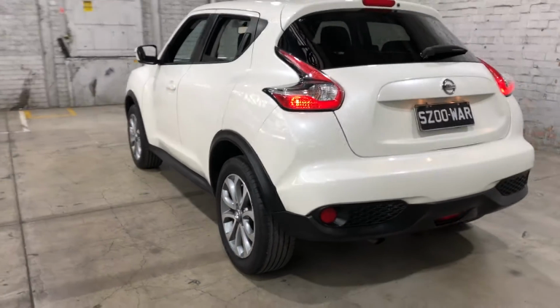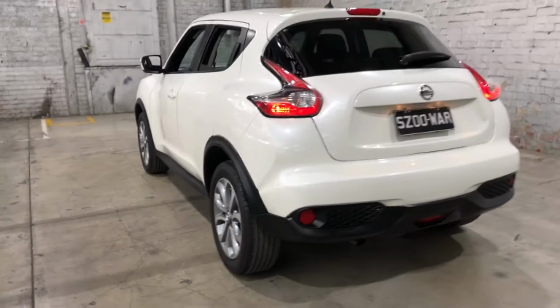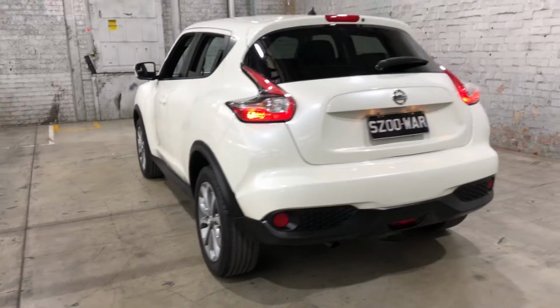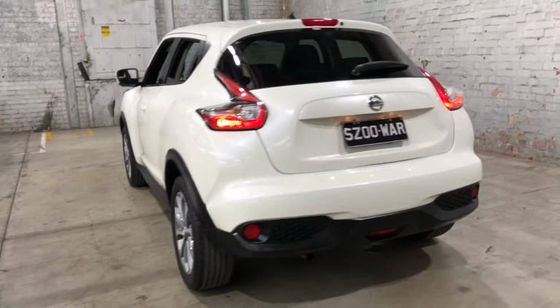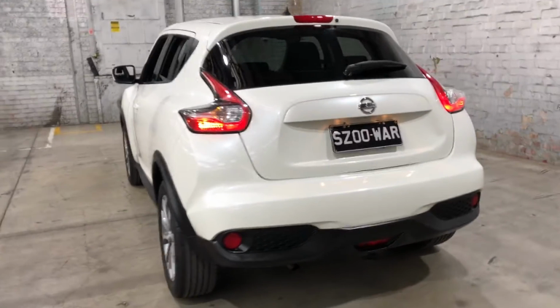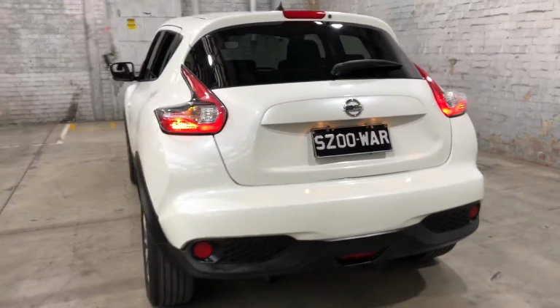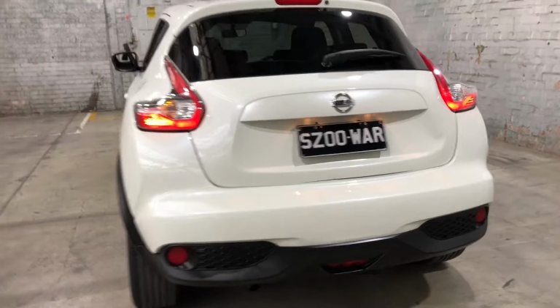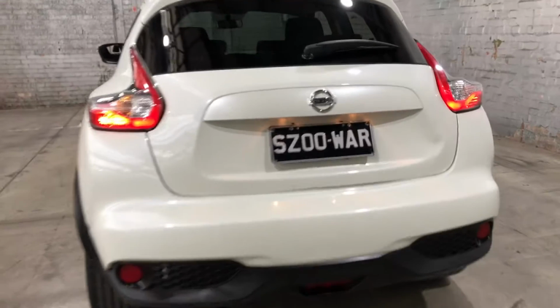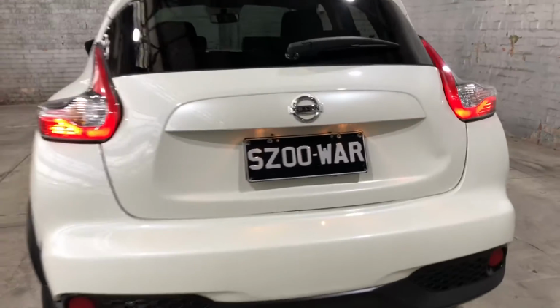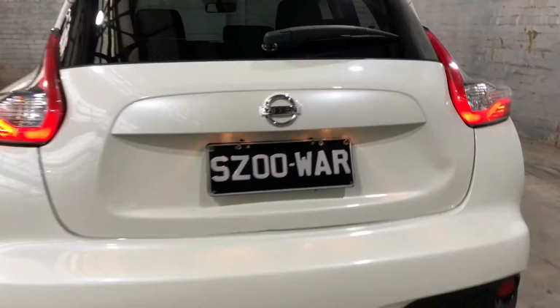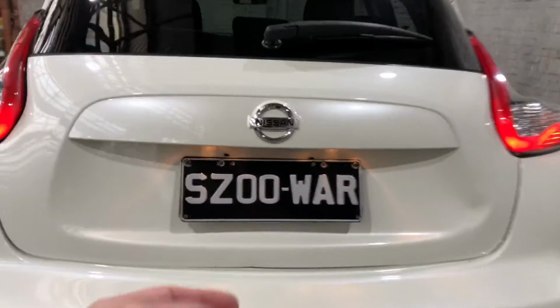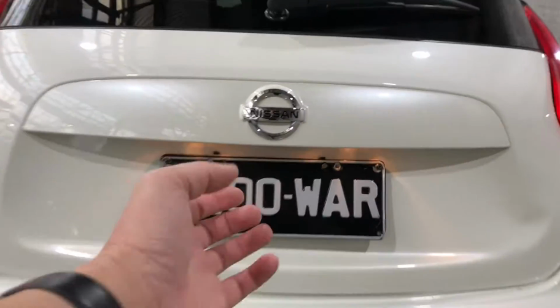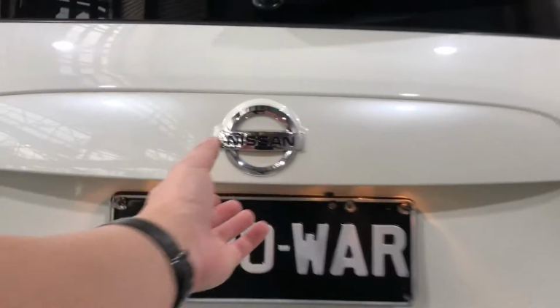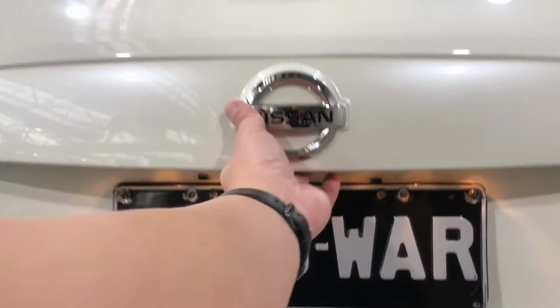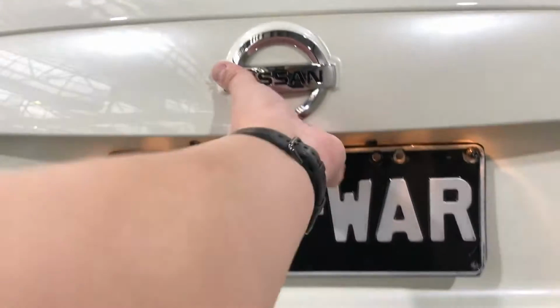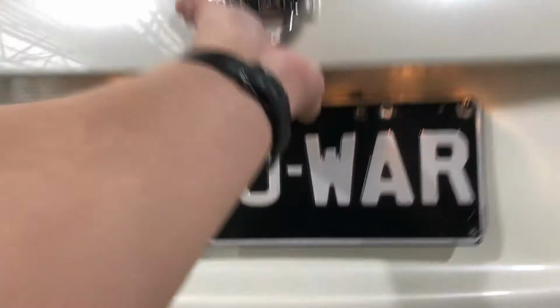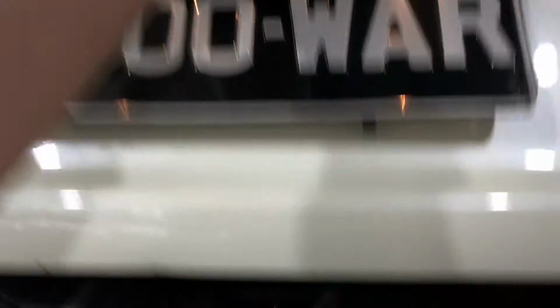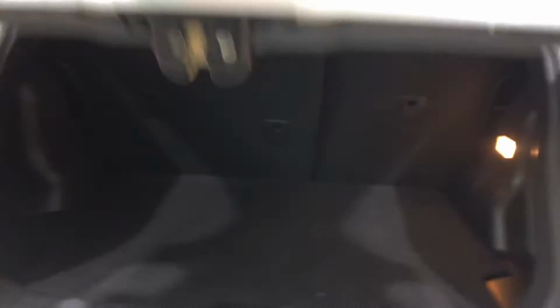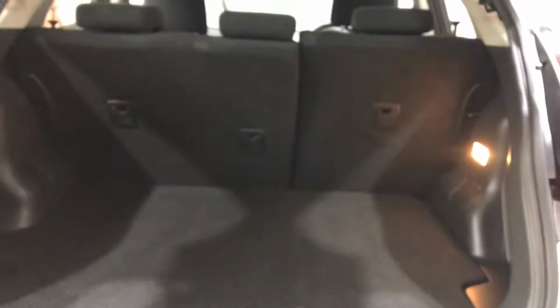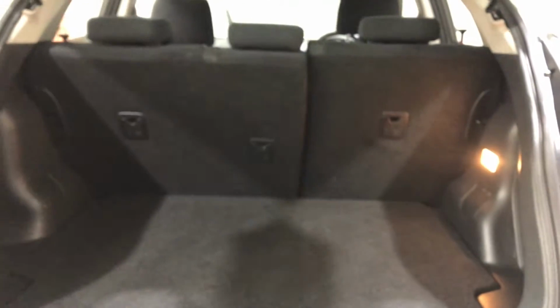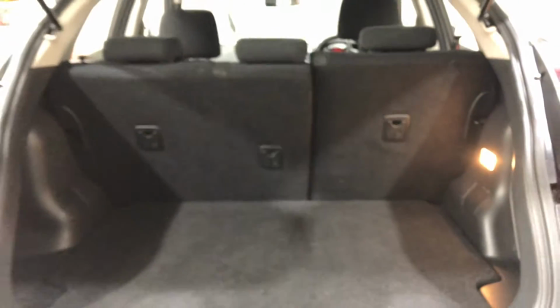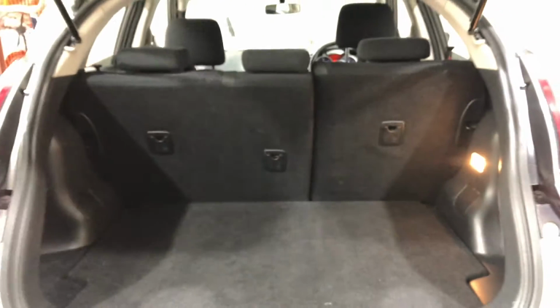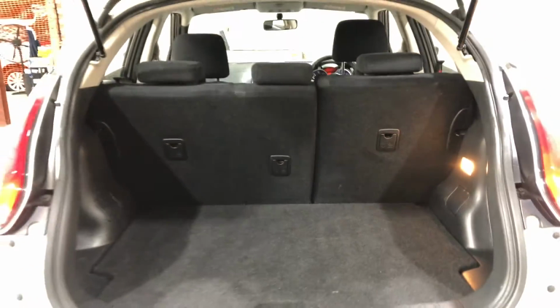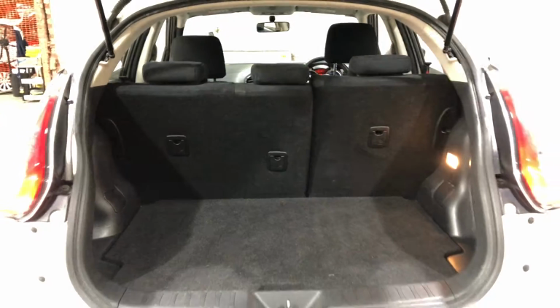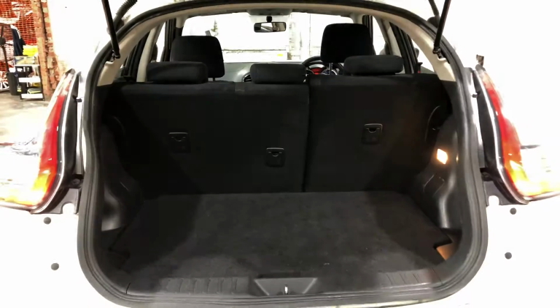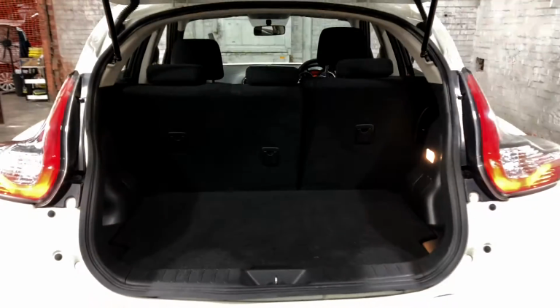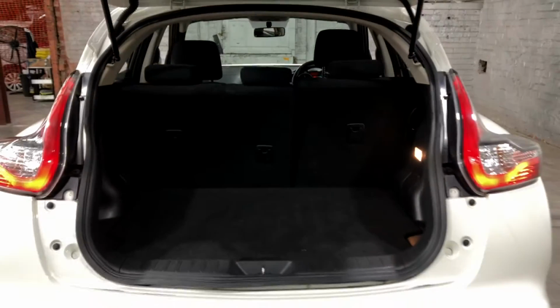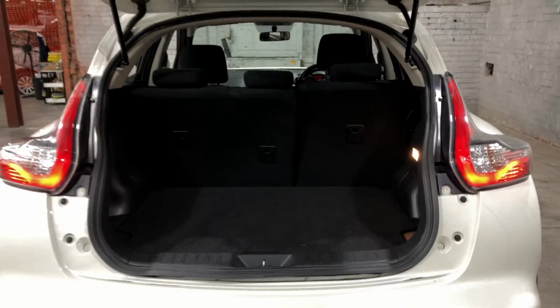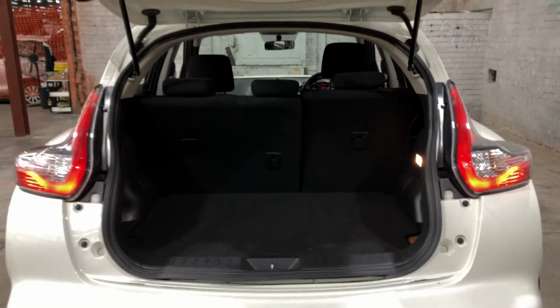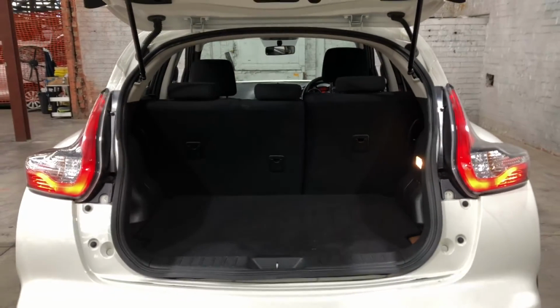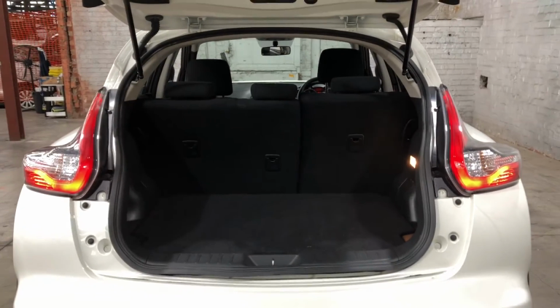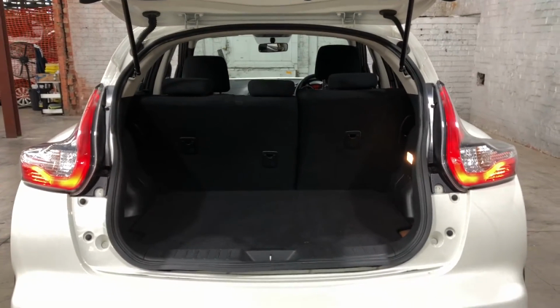As we jump inside the boot here, being in such a small vehicle, there's actually quite a big amount of boot space at the back. If you ever need more space, the two back seats do fold down.